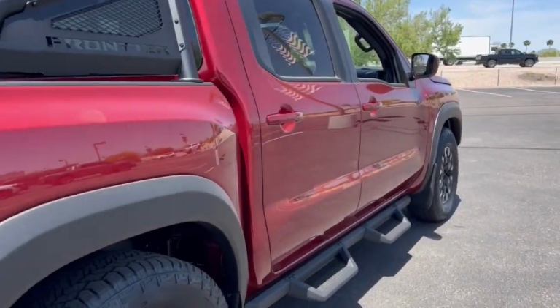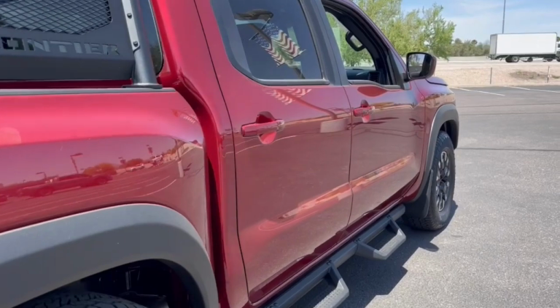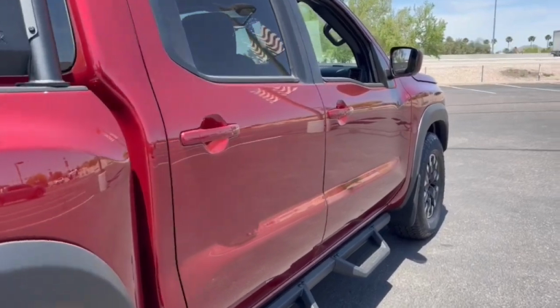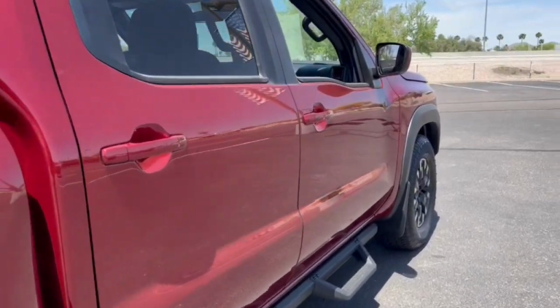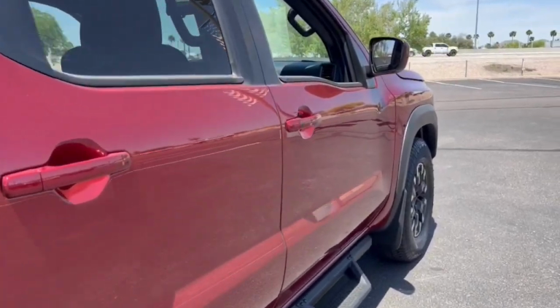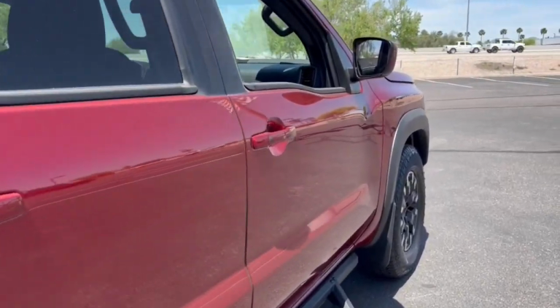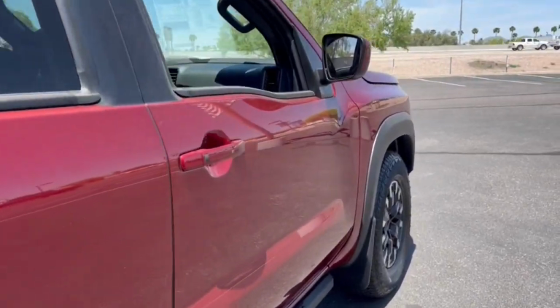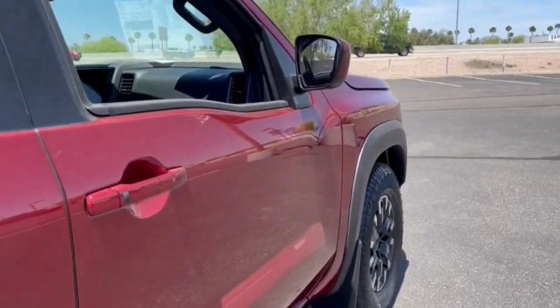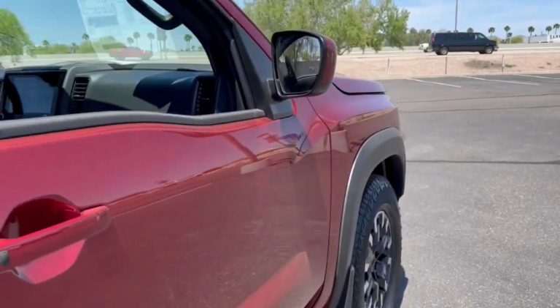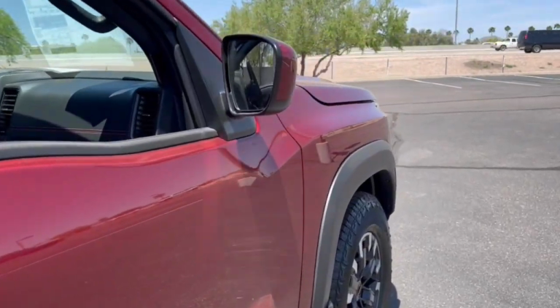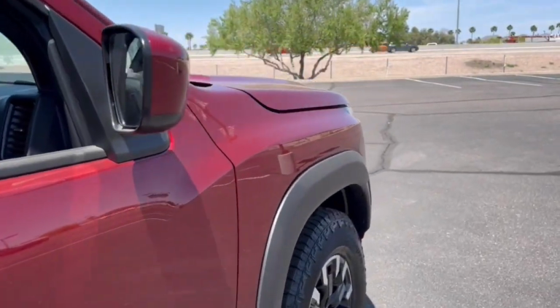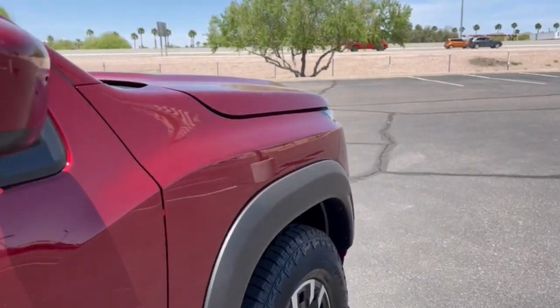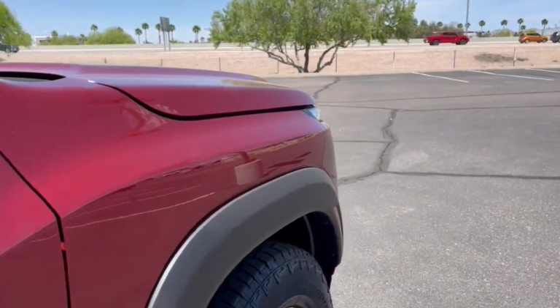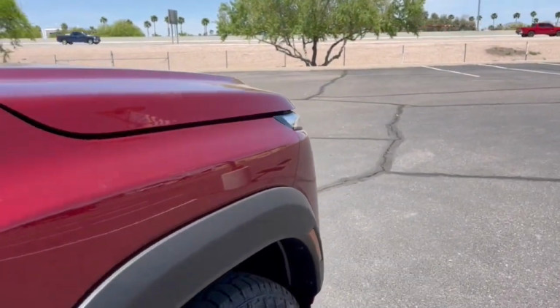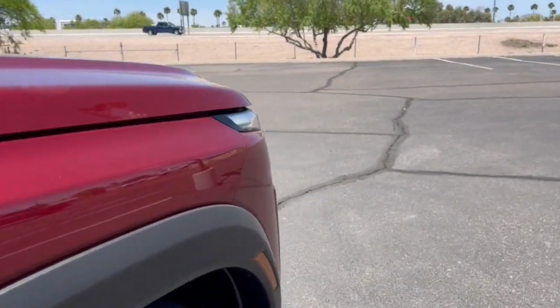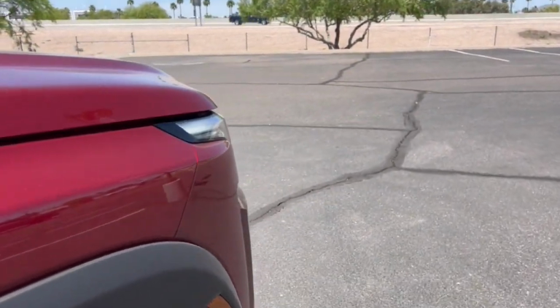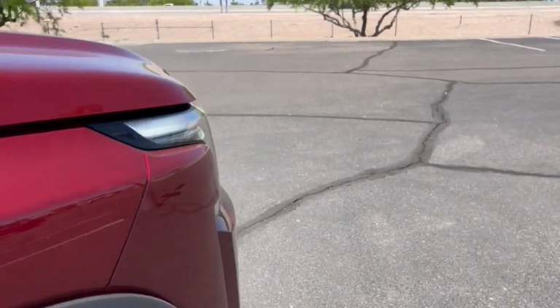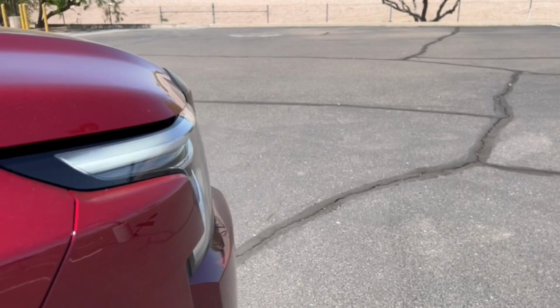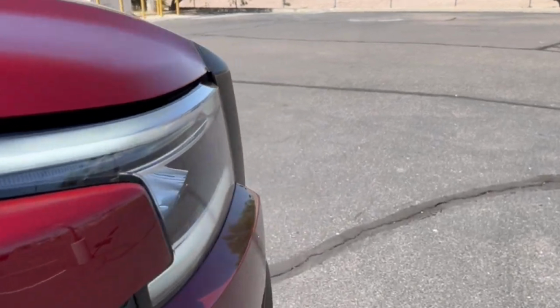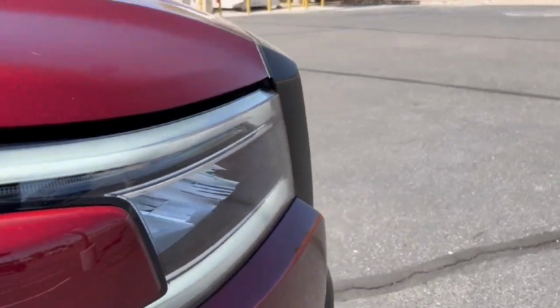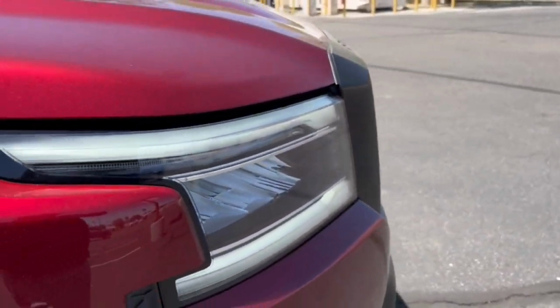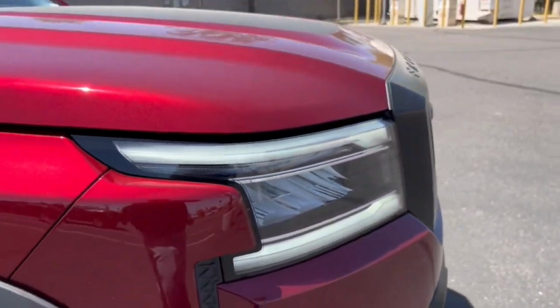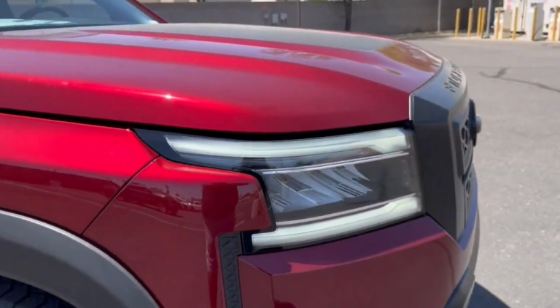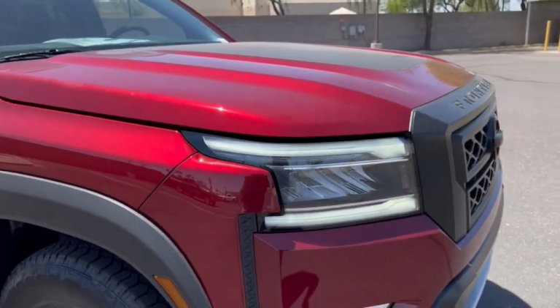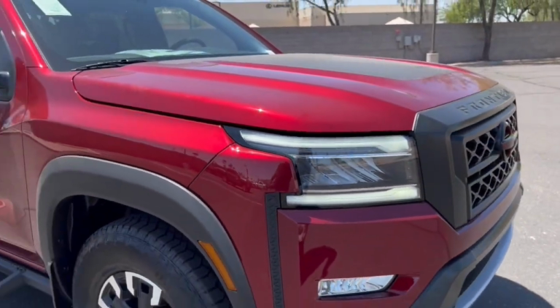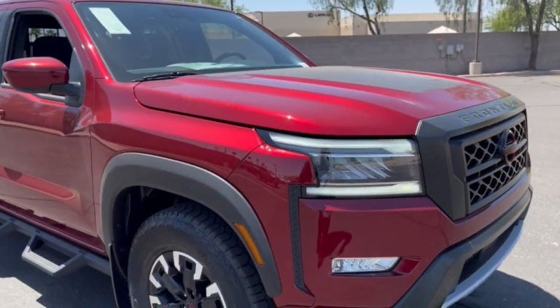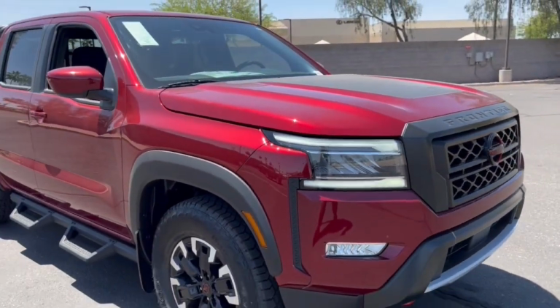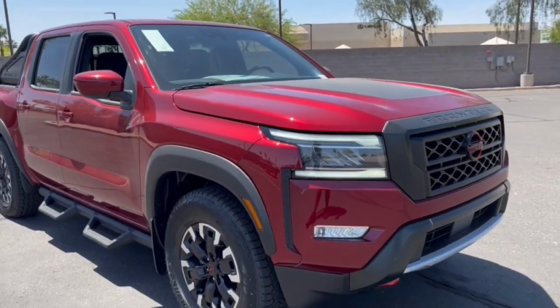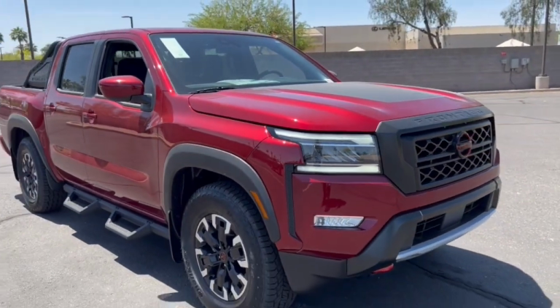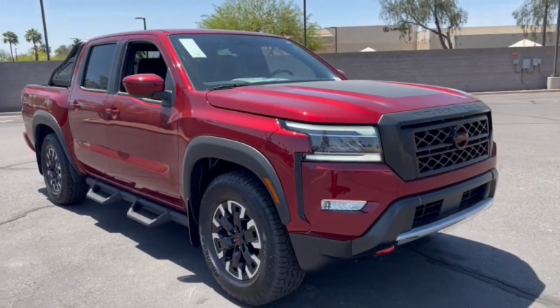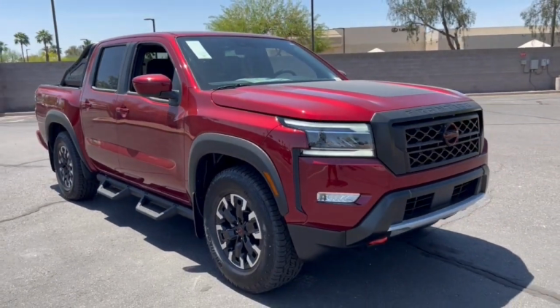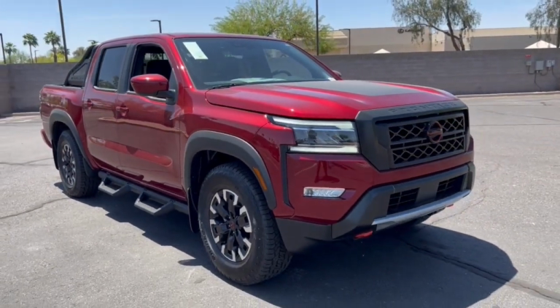Wi-Fi hotspot. Add a little creature comfort to your workday when you're at the wheel of this Frontier. Come in for a fun and easy test drive. Our team will make it the best part of your day.